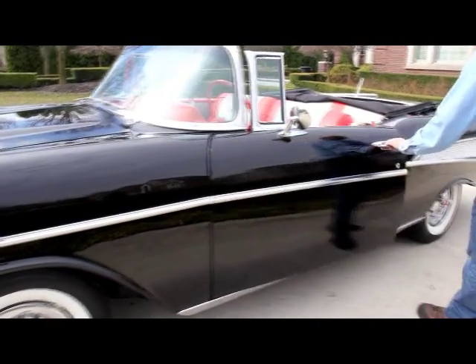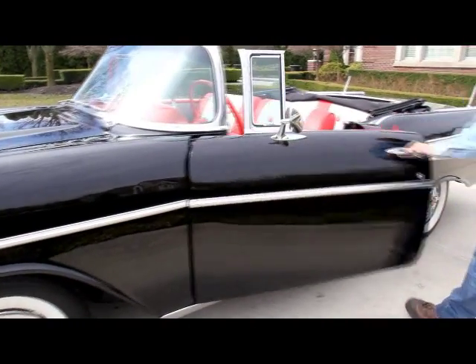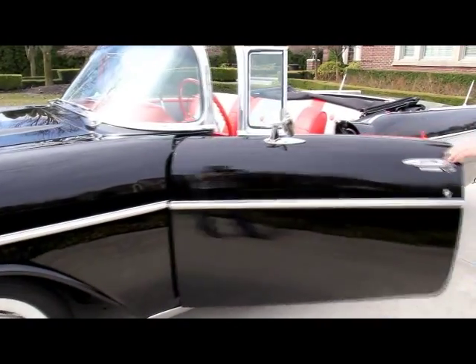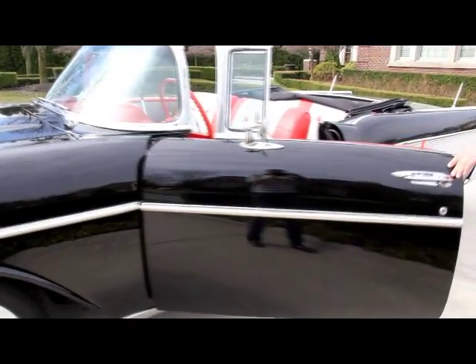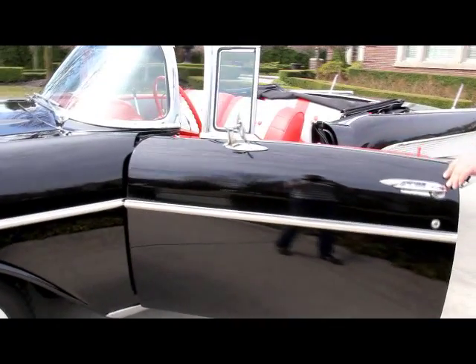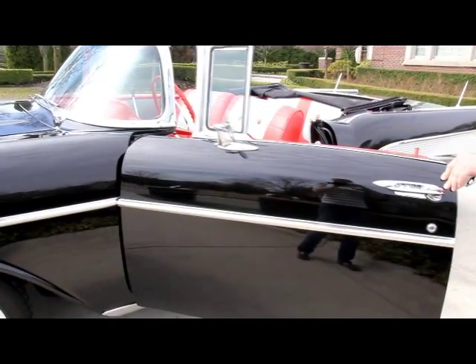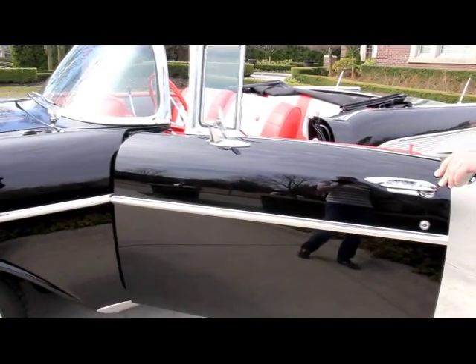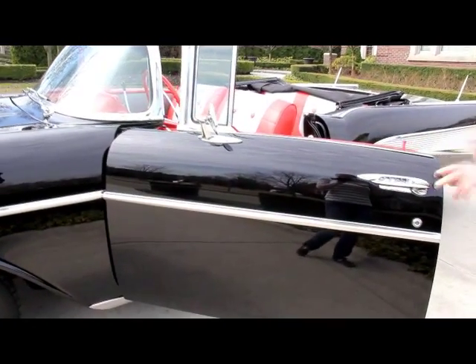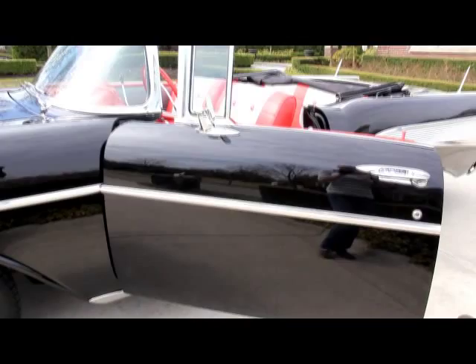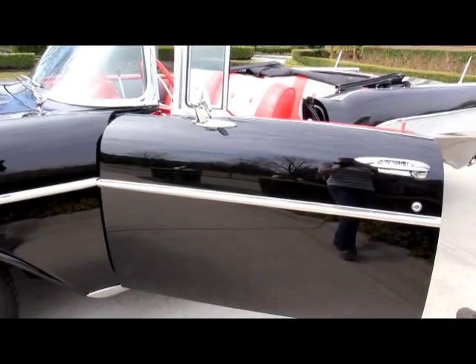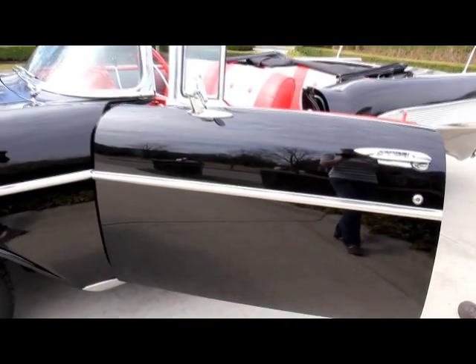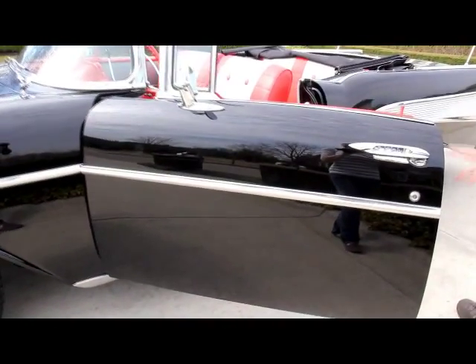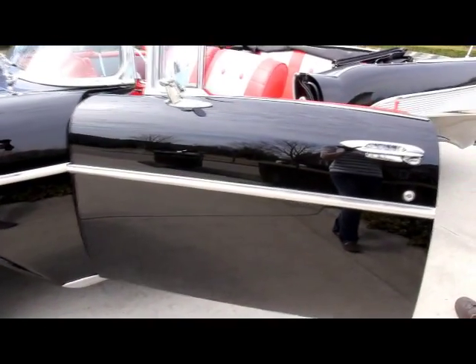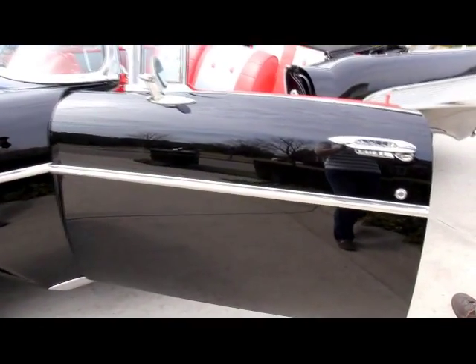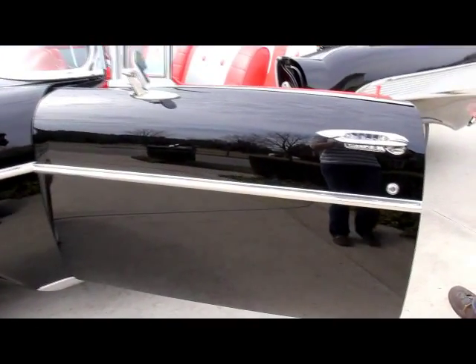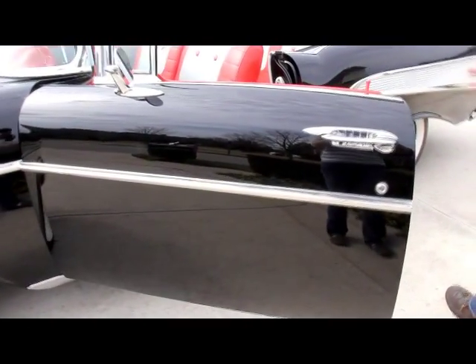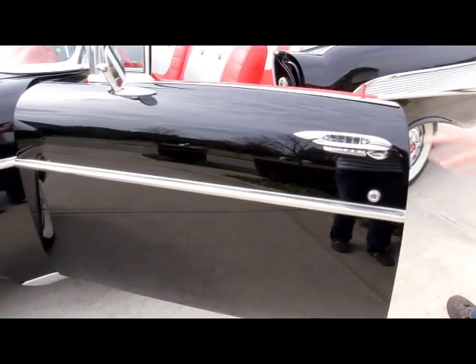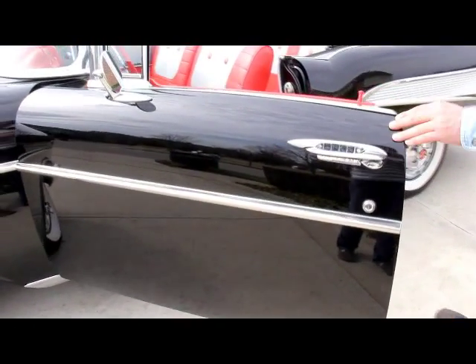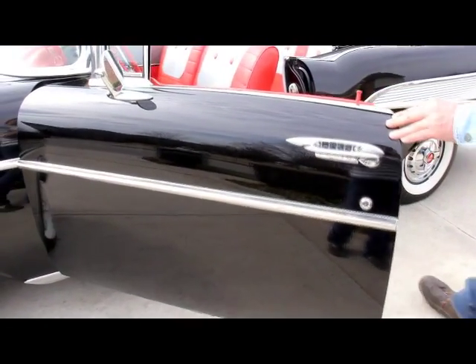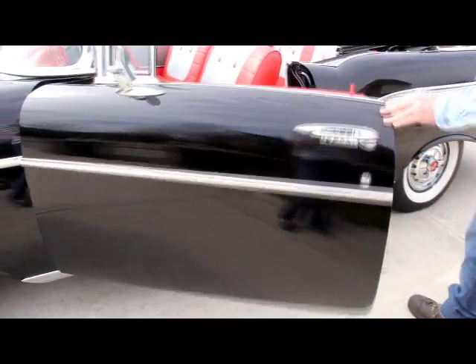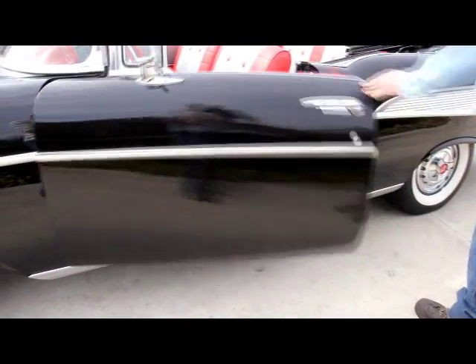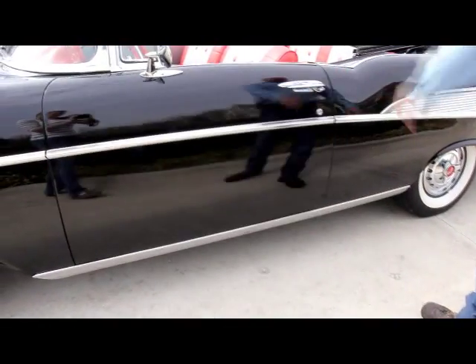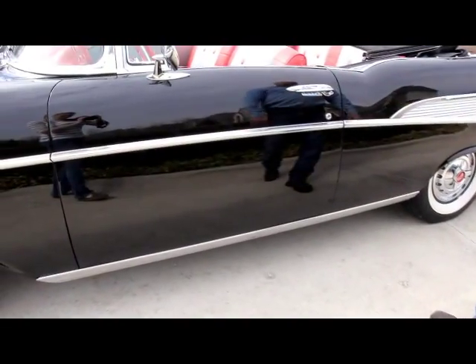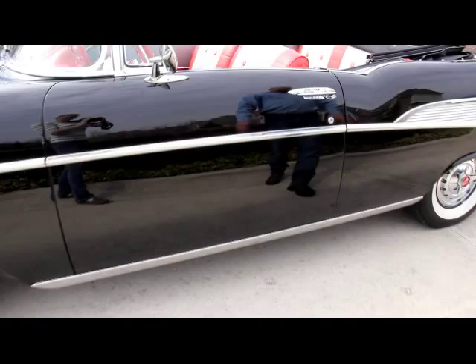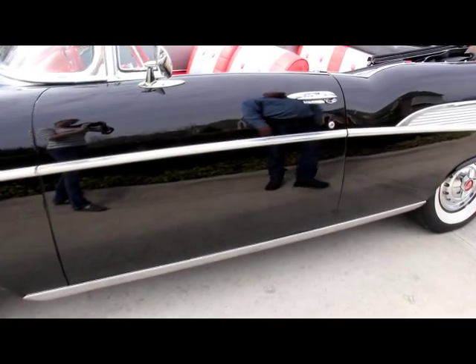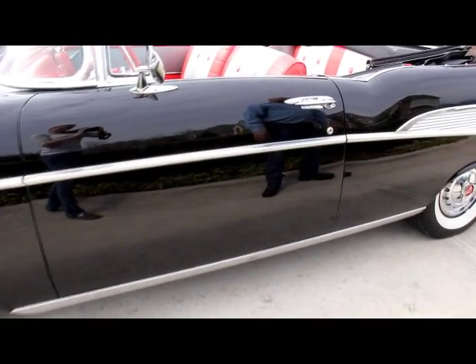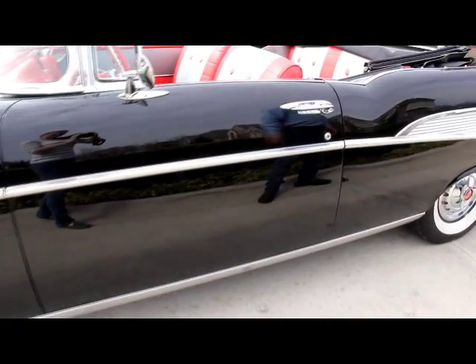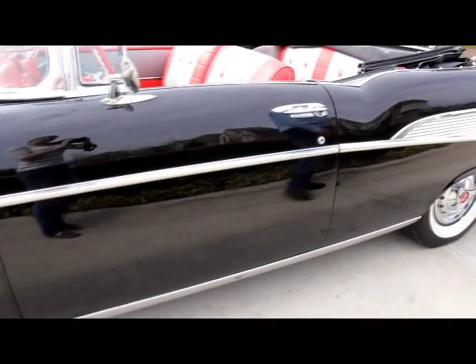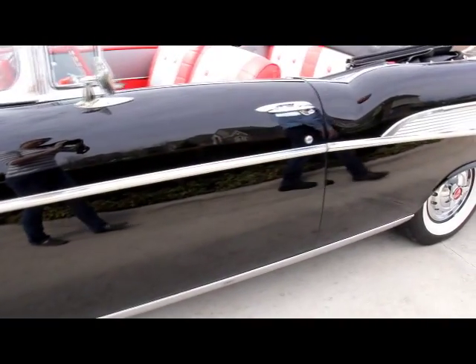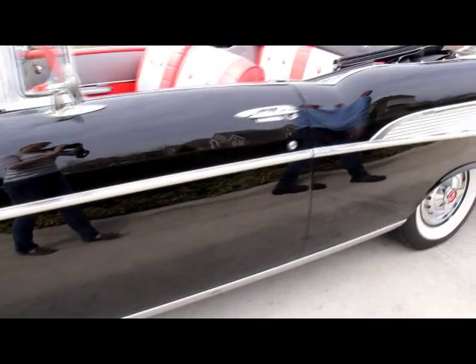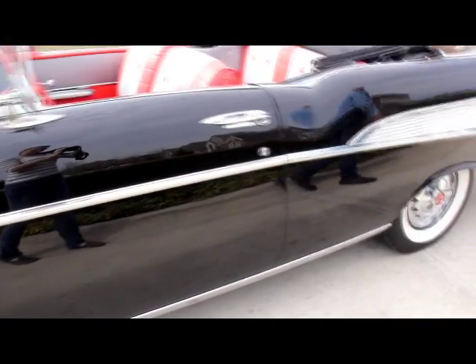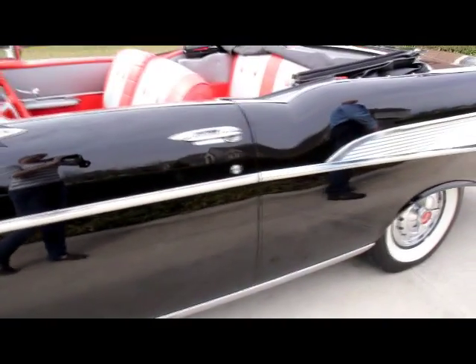Check the operation of the door. Even the door jams are nearly flawless — they're just perfect. Check that operation. Absolutely perfect.